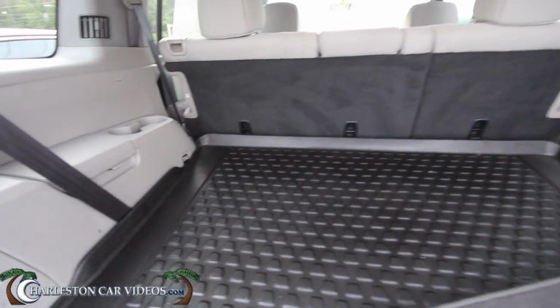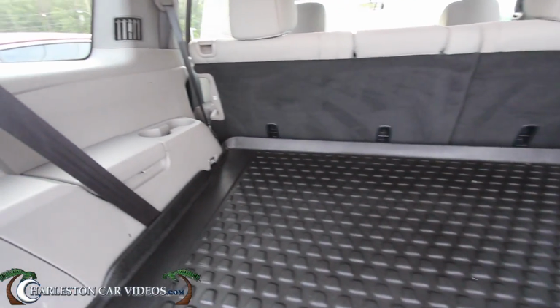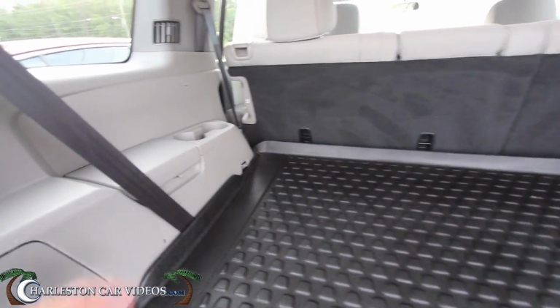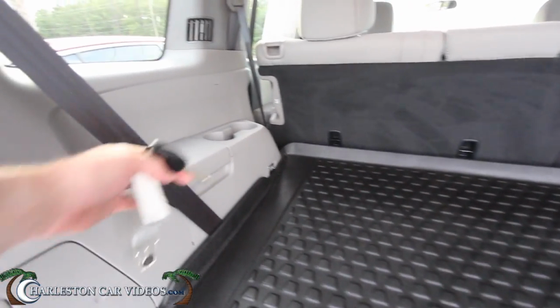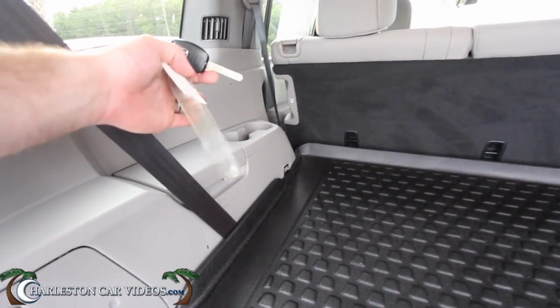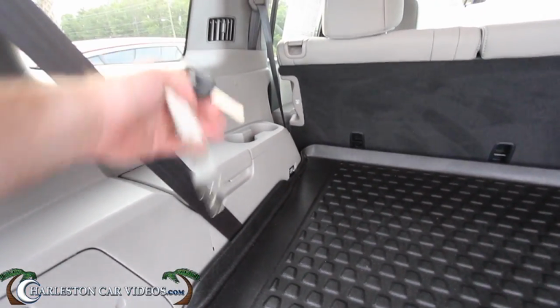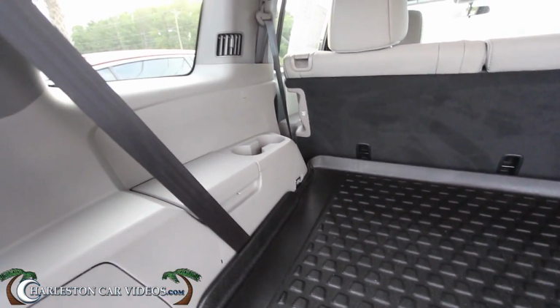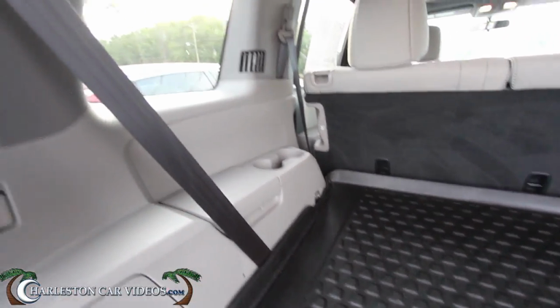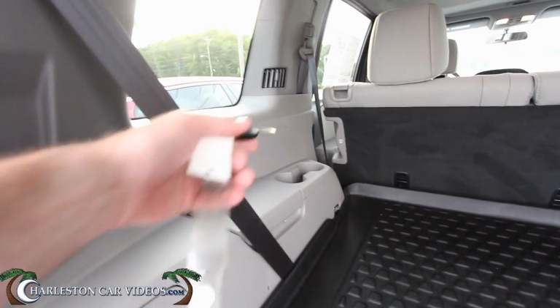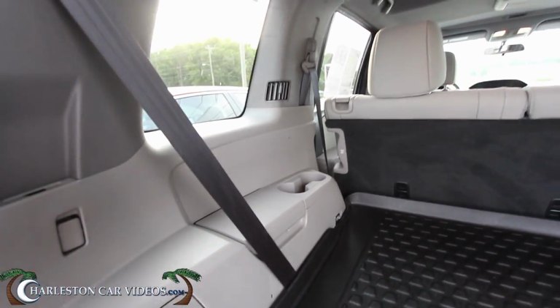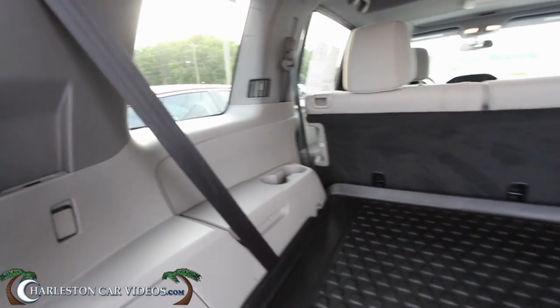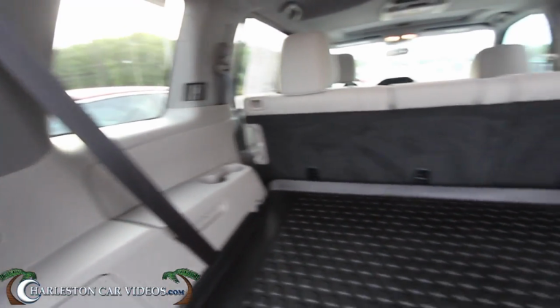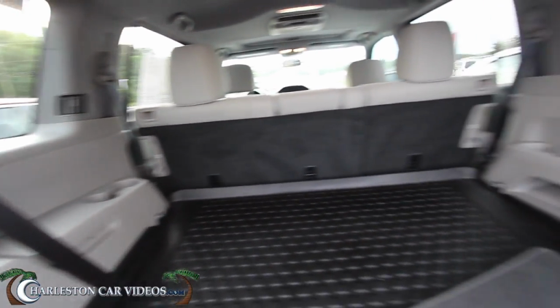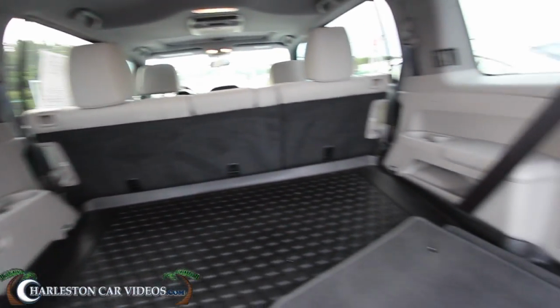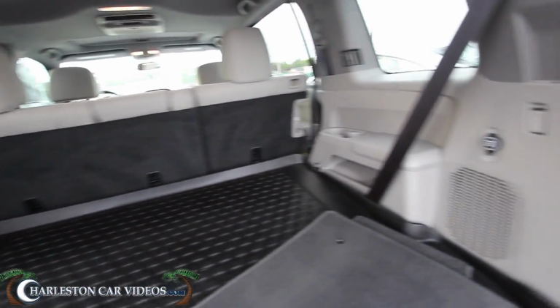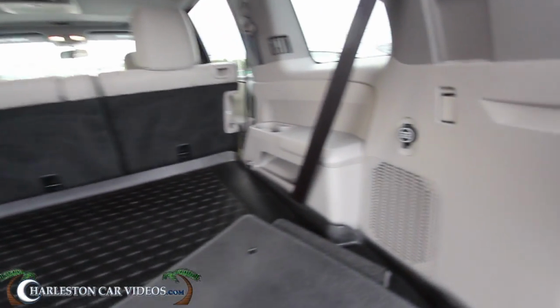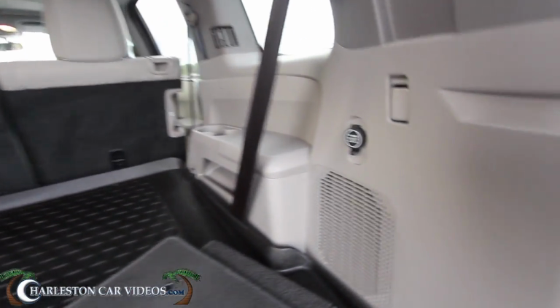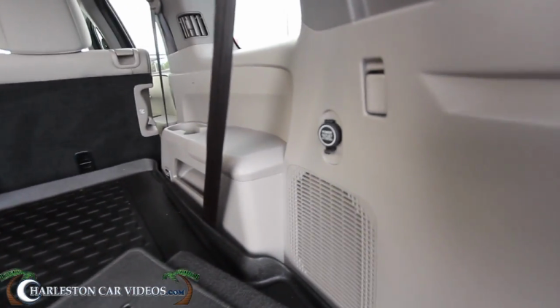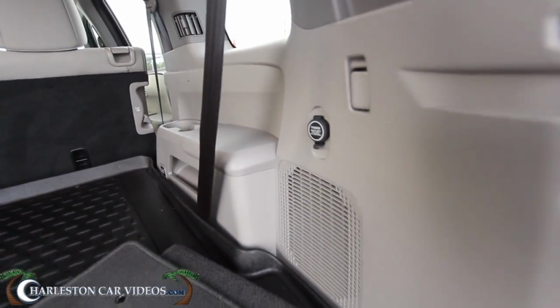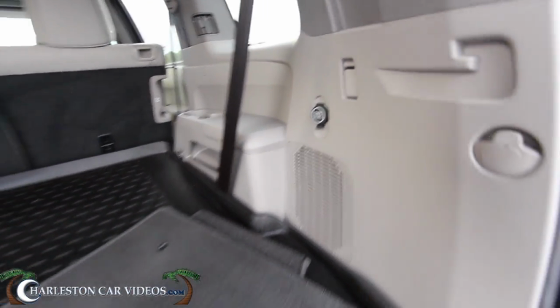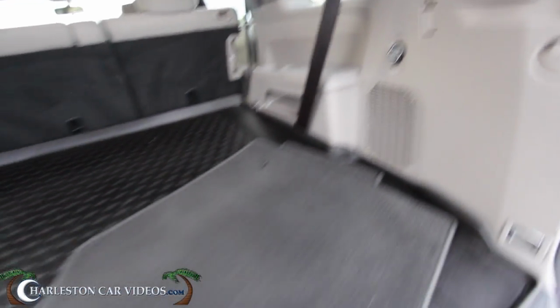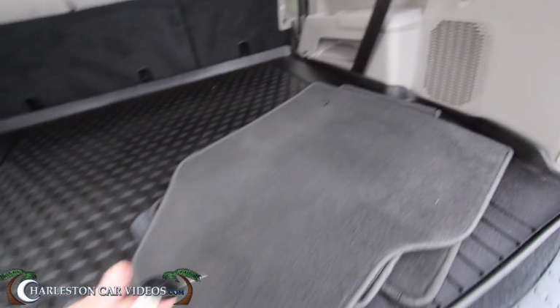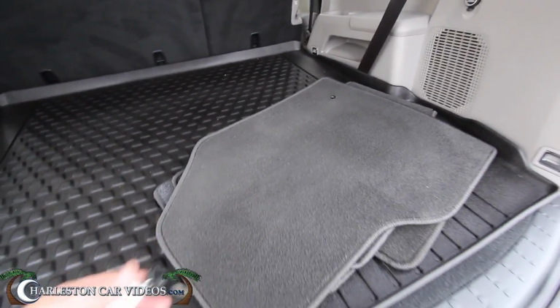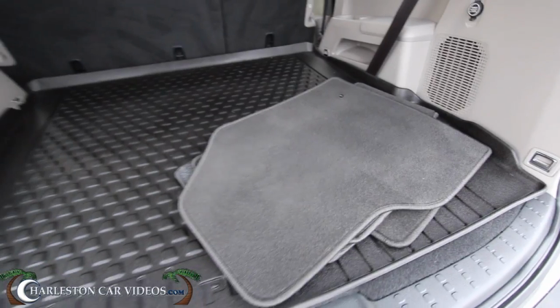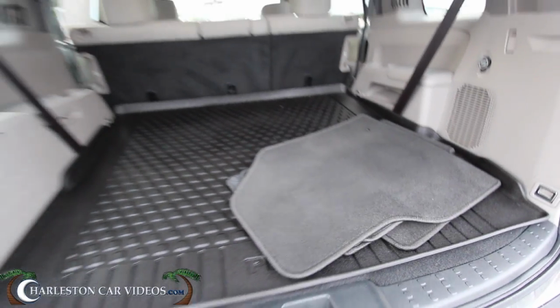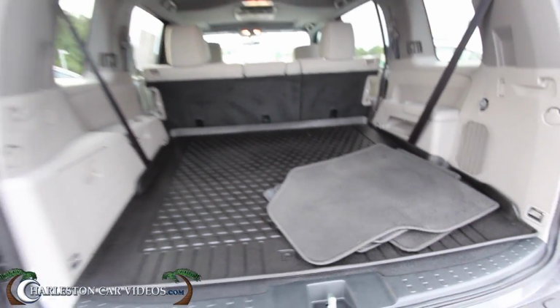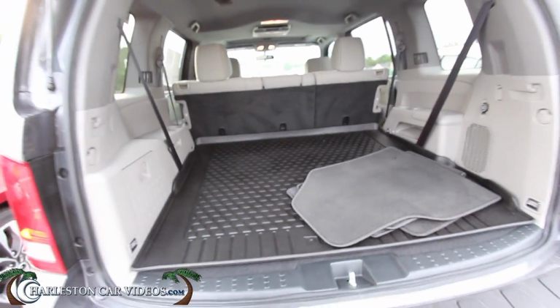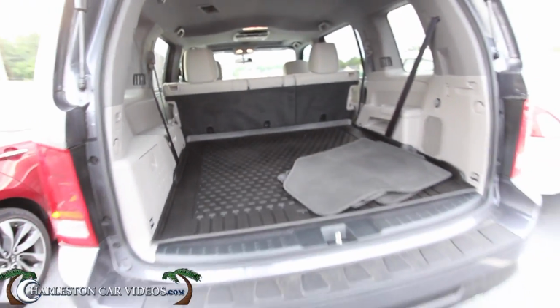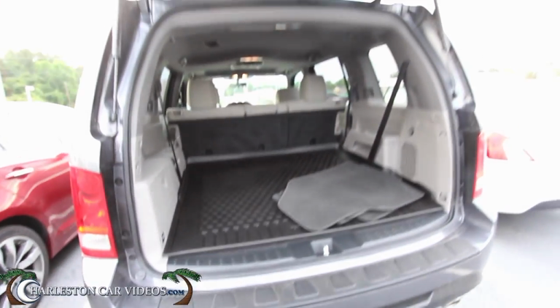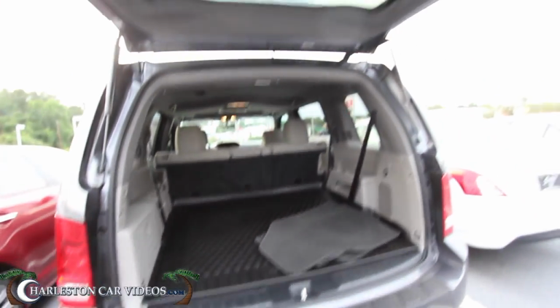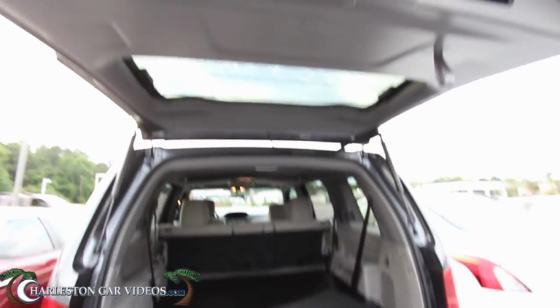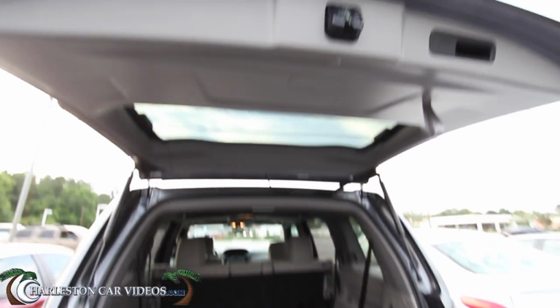If you don't believe me, why would Honda put cup holders and rear air vents in the back of the car? It does have a 12-volt outlet there as well. These mats are nice and clean — this is definitely a non-smoker vehicle.